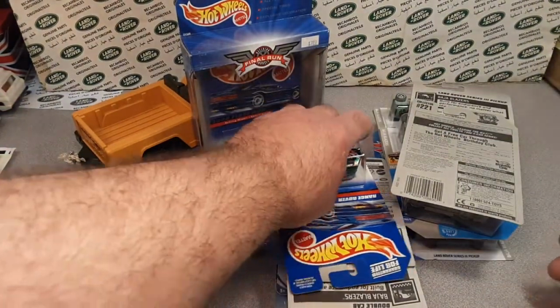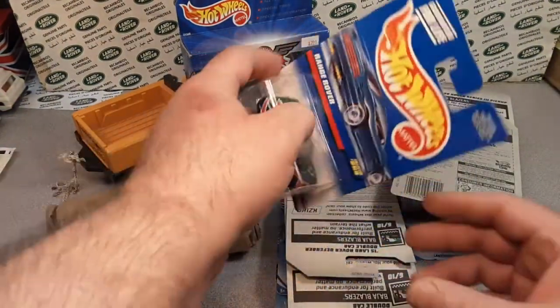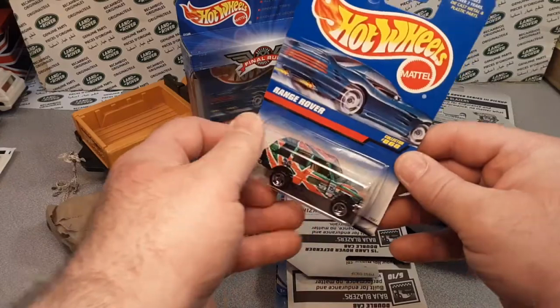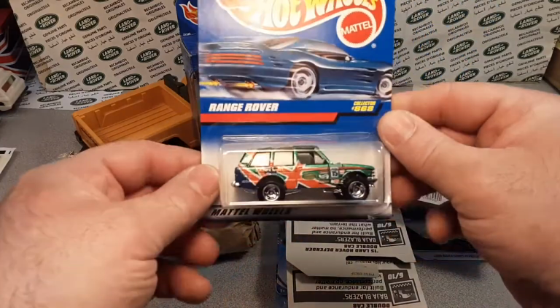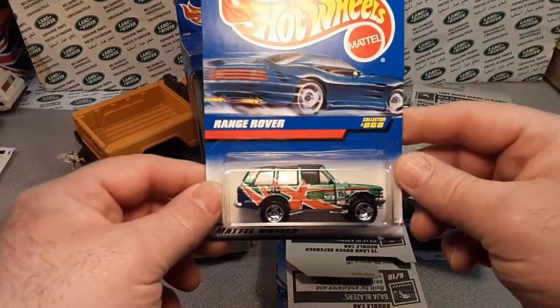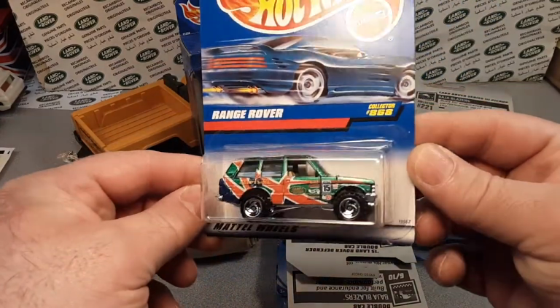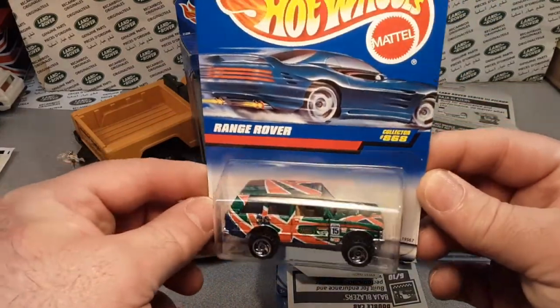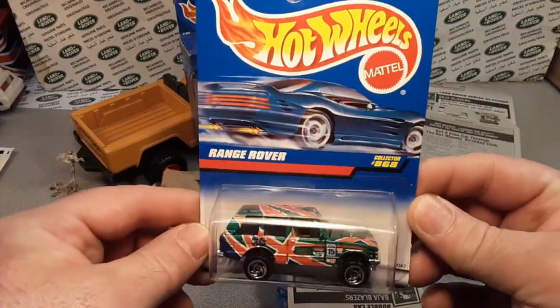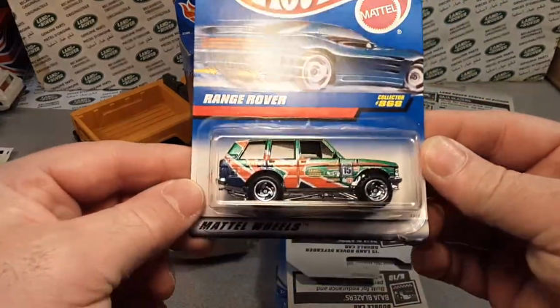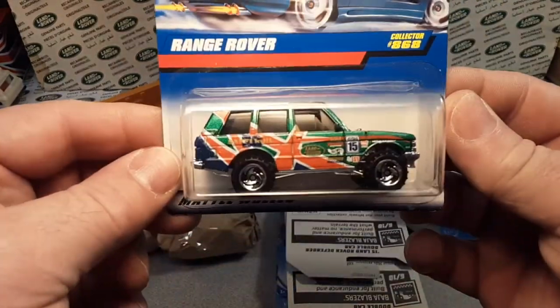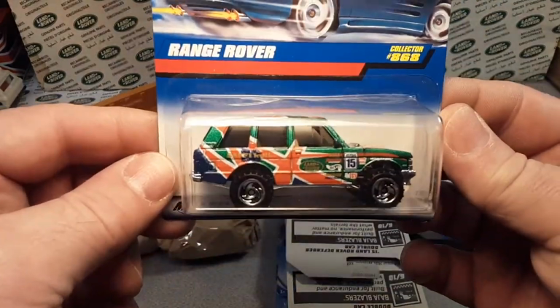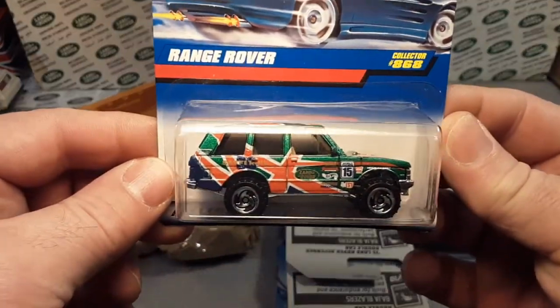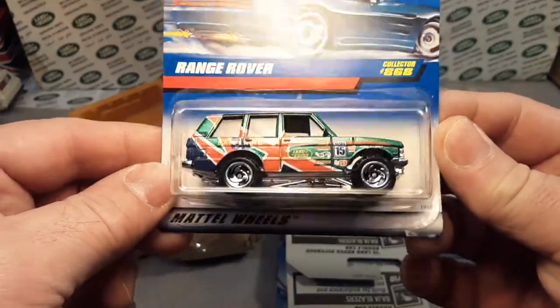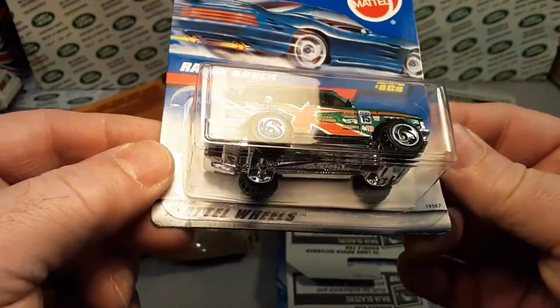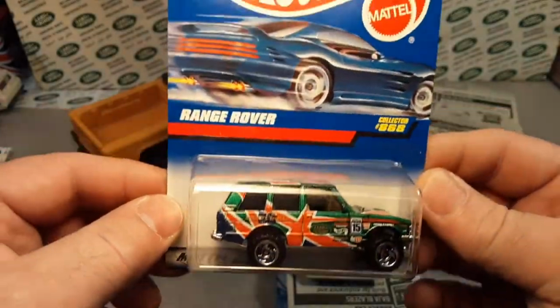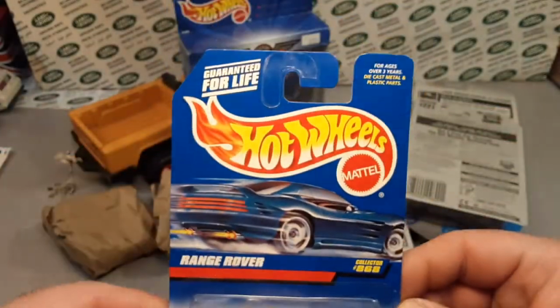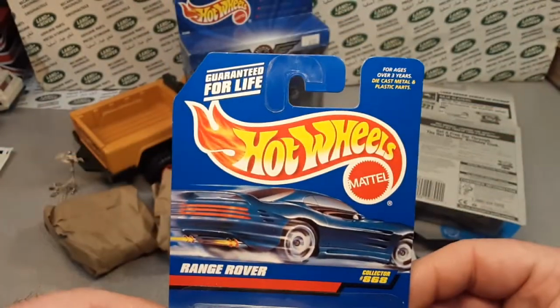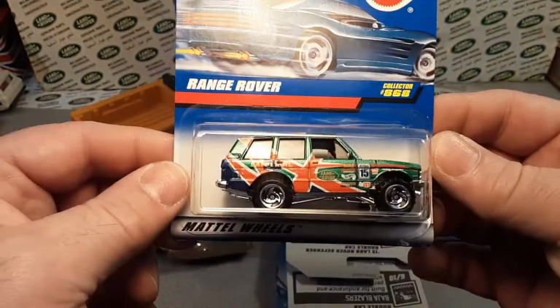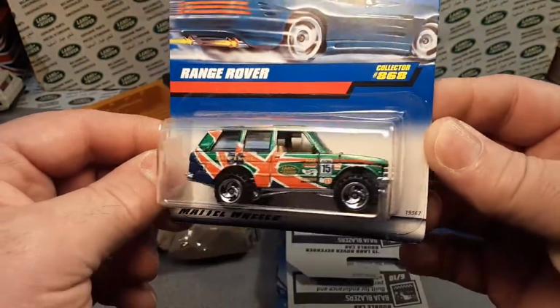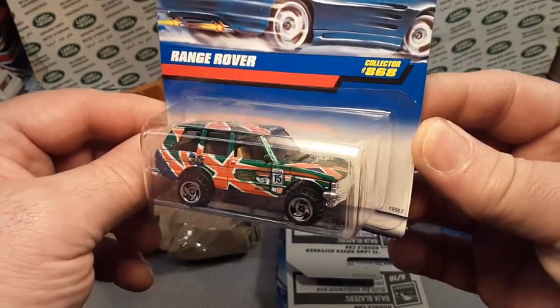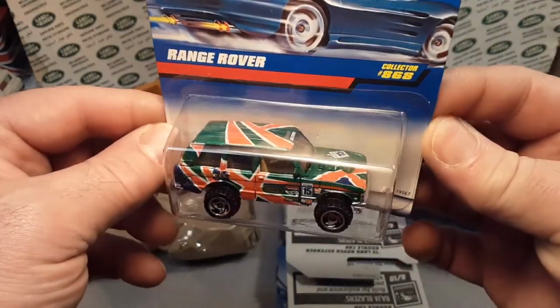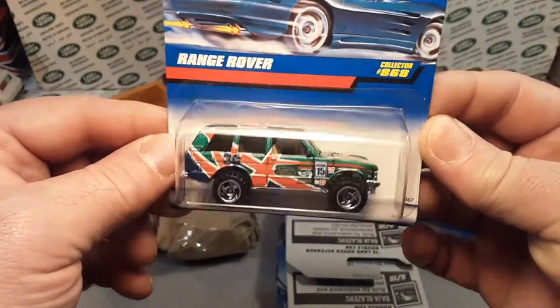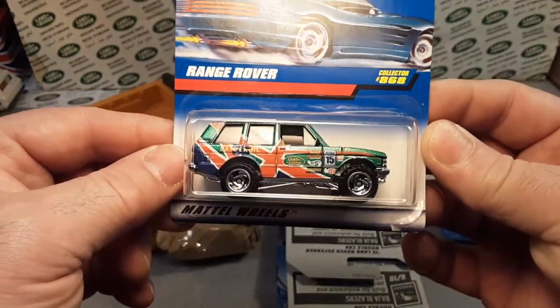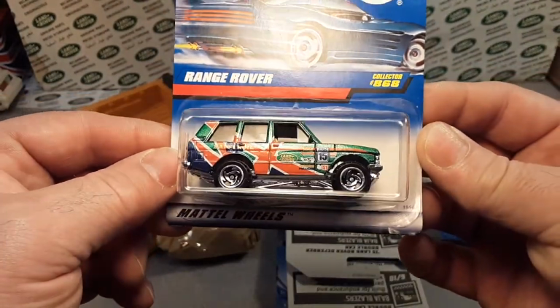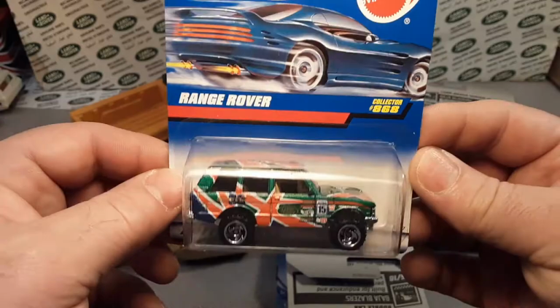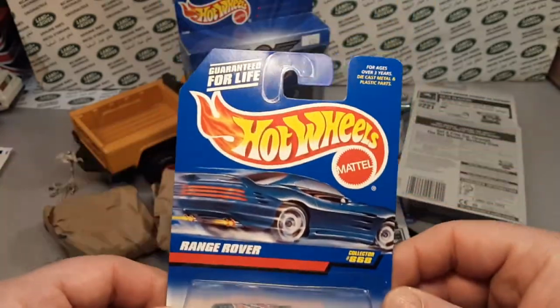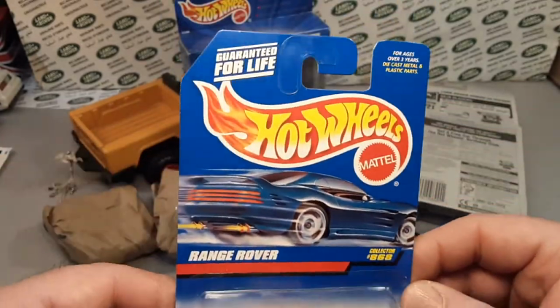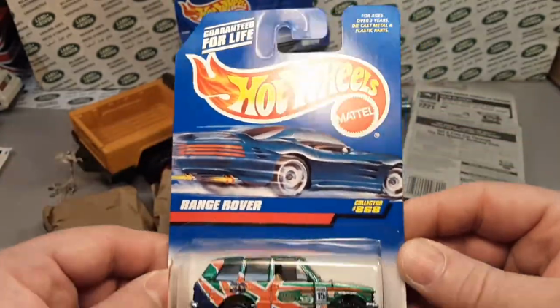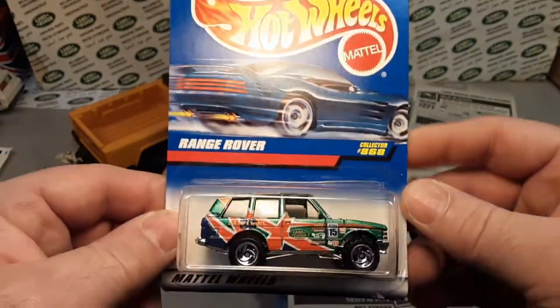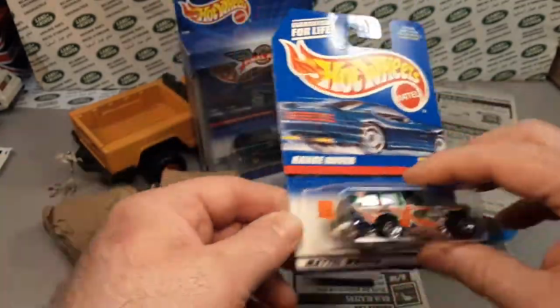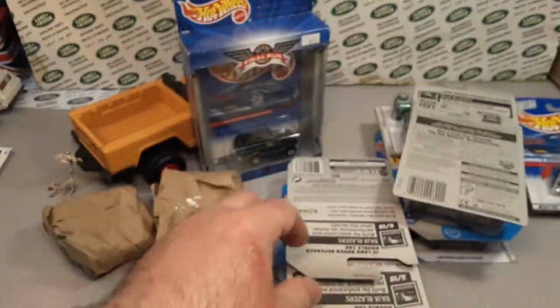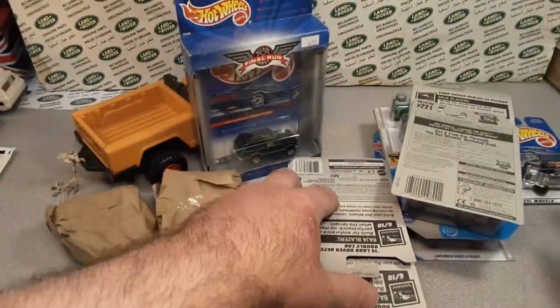Let's take a look at some of these carded ones. Wowzer! Can't get enough of the flying colors of the classic Range Rover. Yes. I'll have to see if I have that card variation. I don't know.